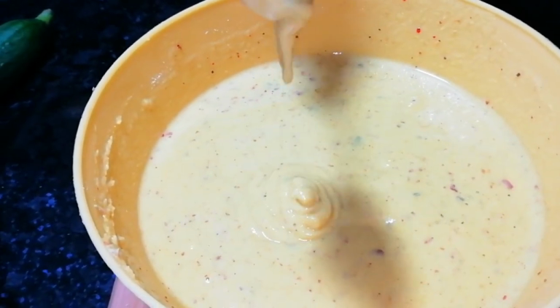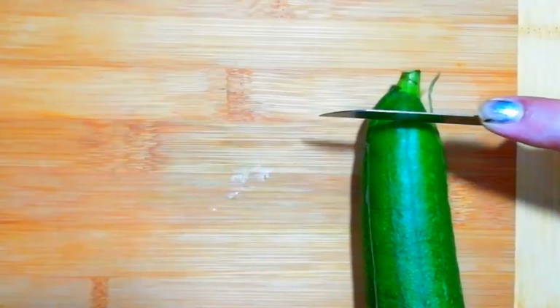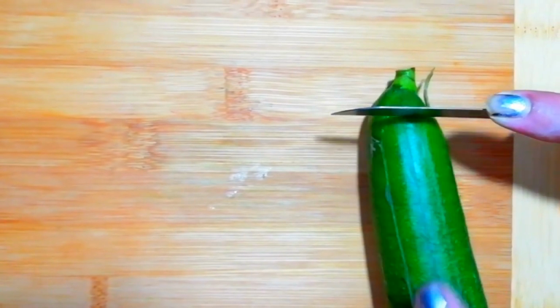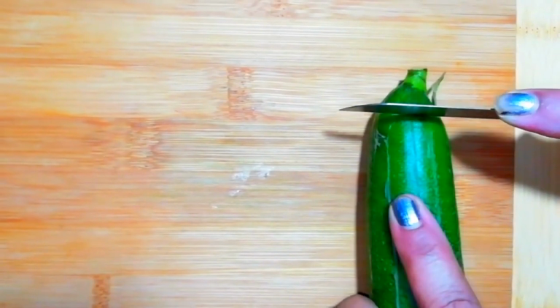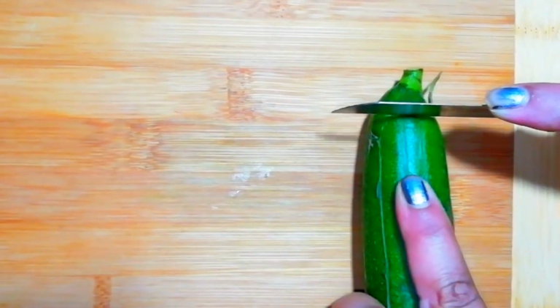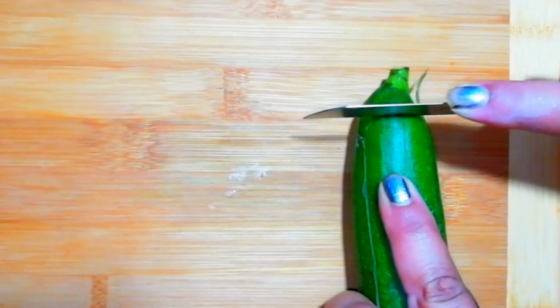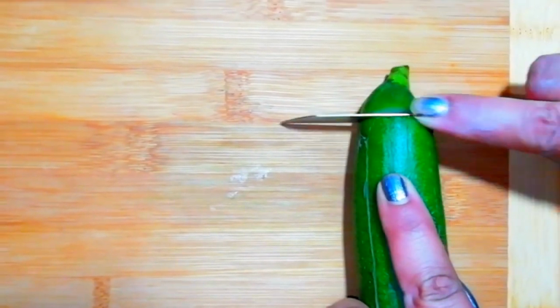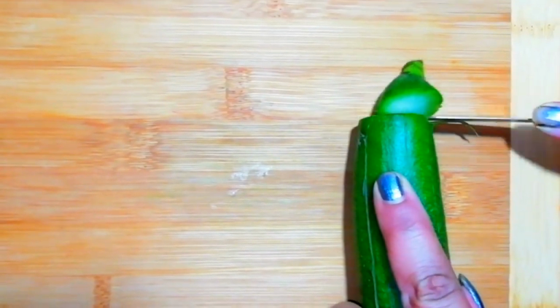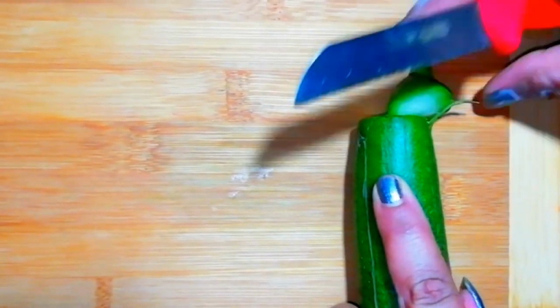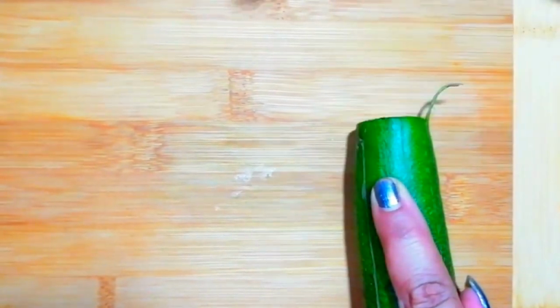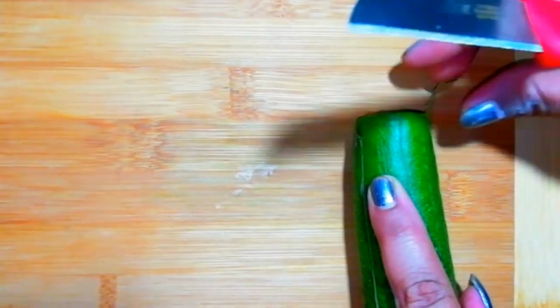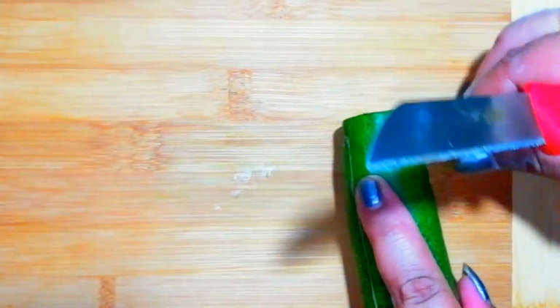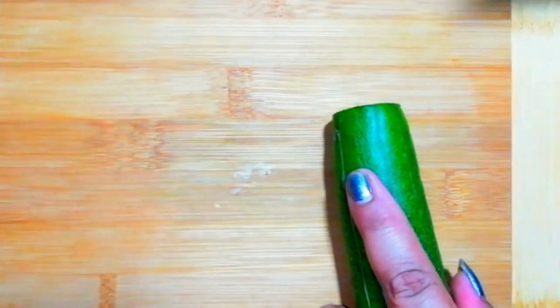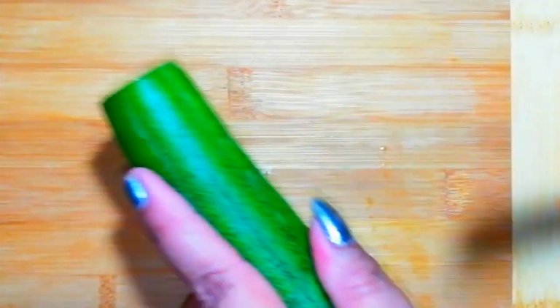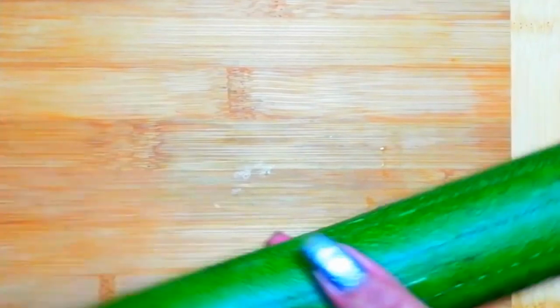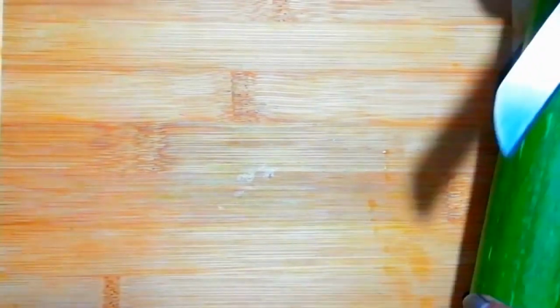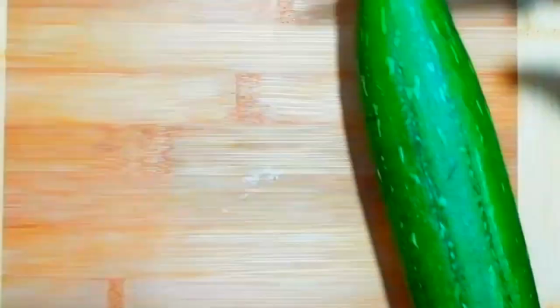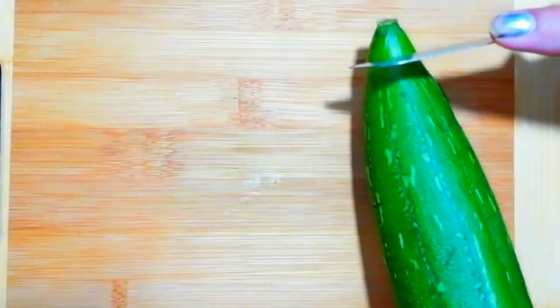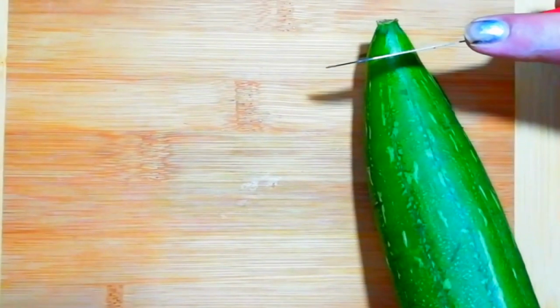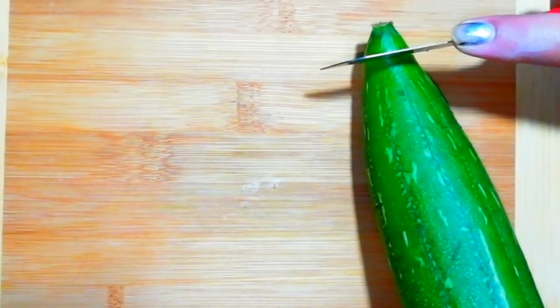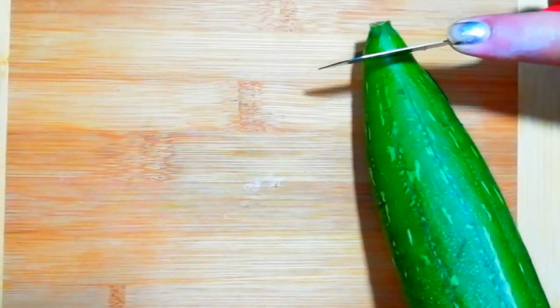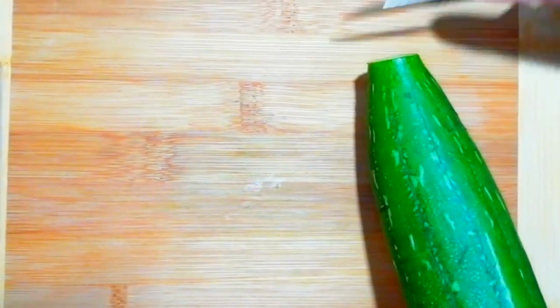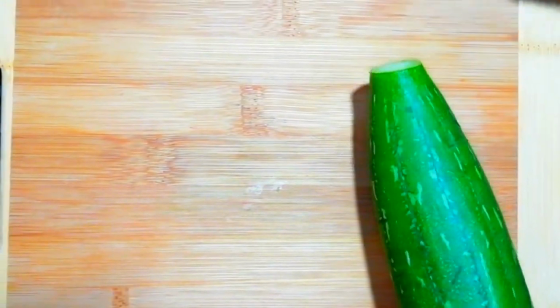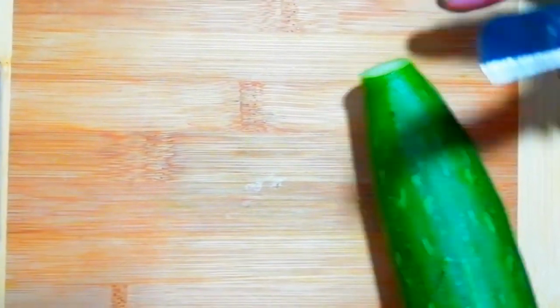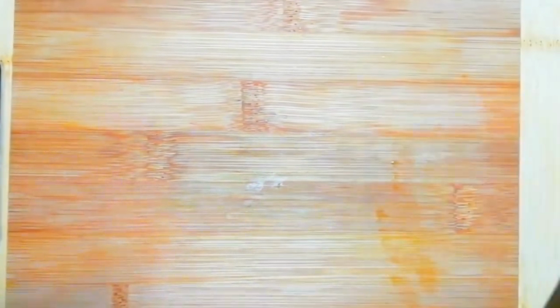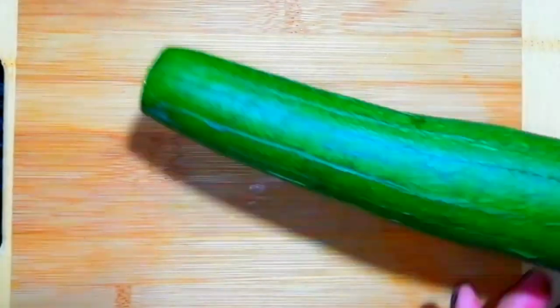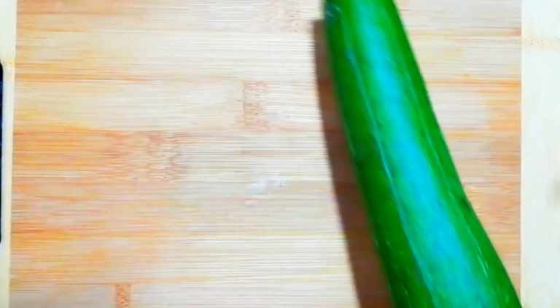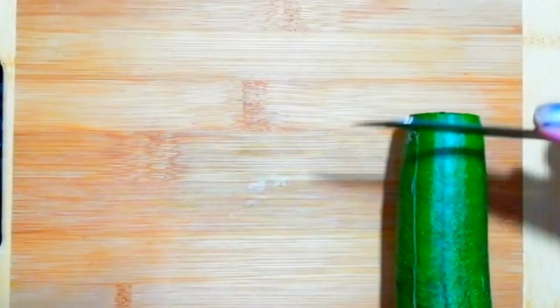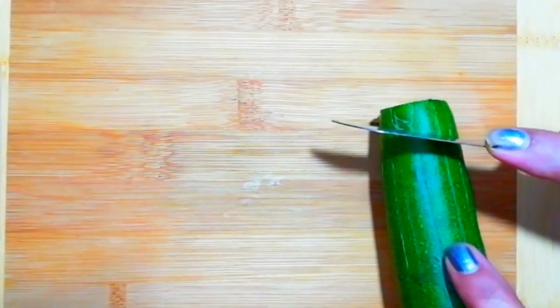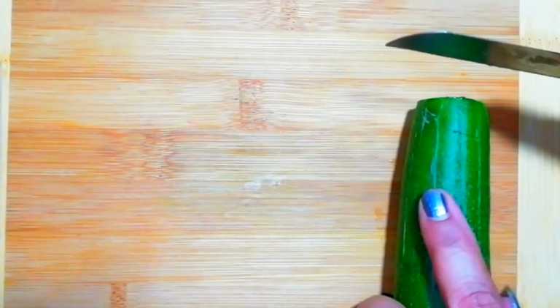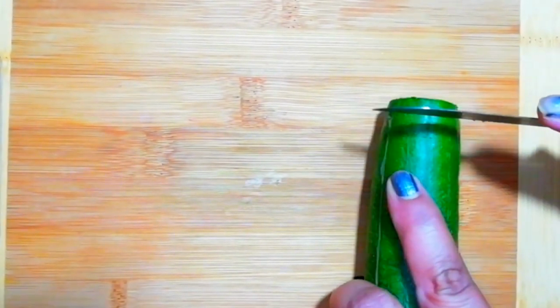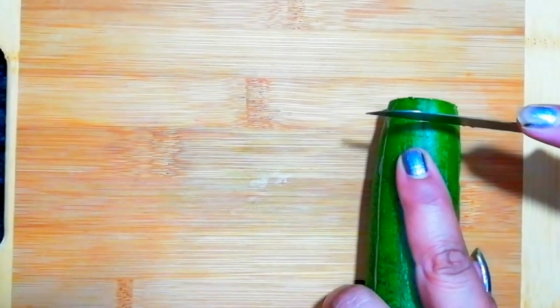We will try cutting the upper and bottom parts. We will cut it and remove it. The bottom and upper part we have removed — cut it and now we will cut small pieces.